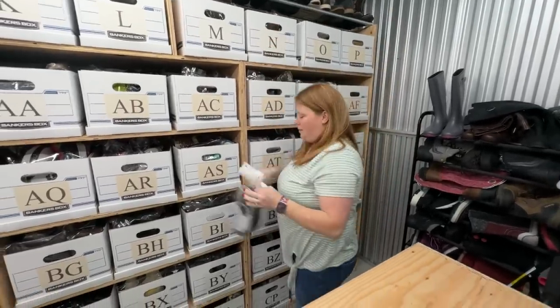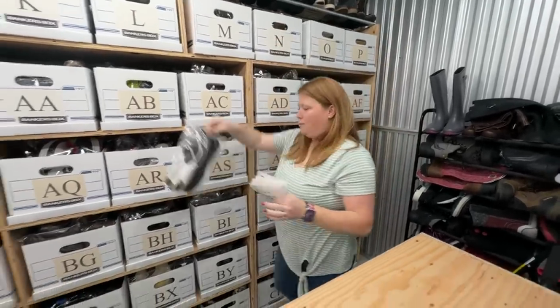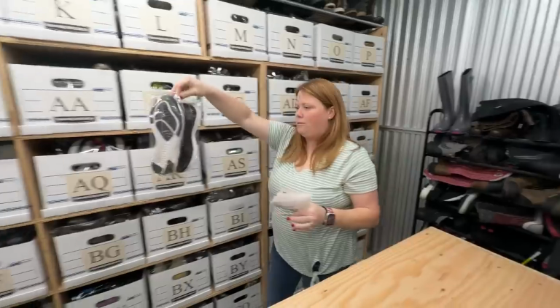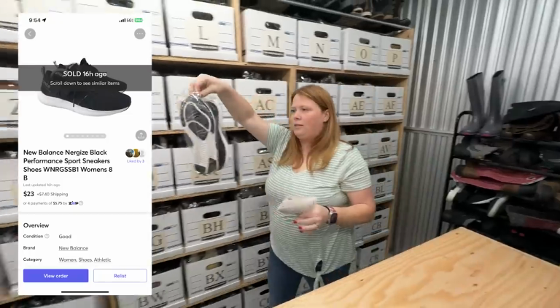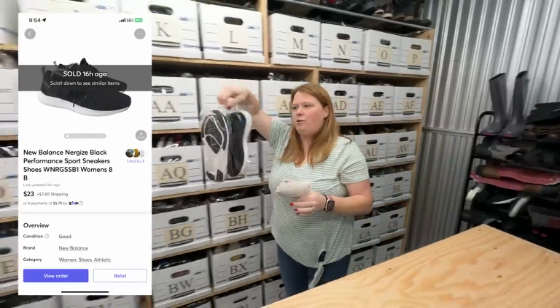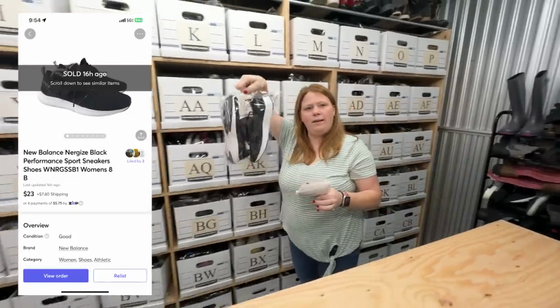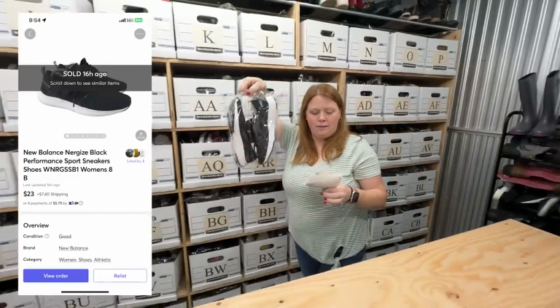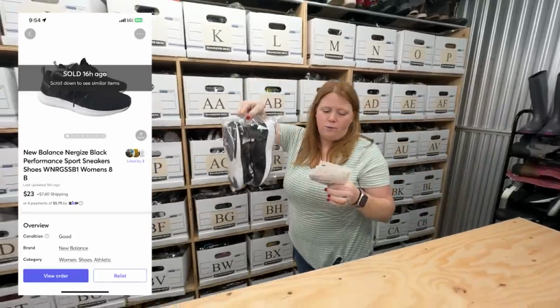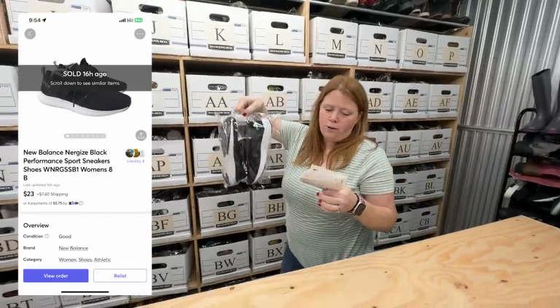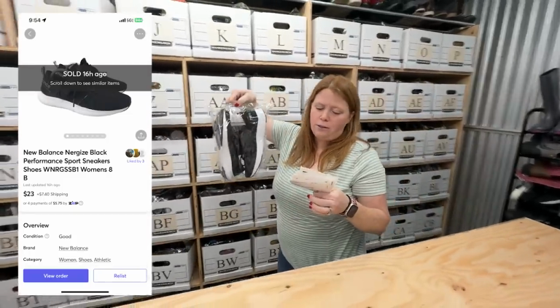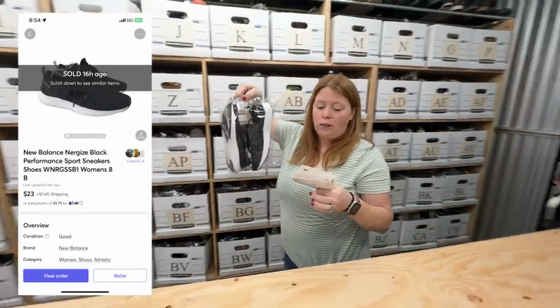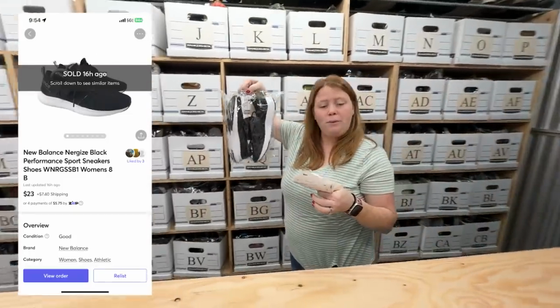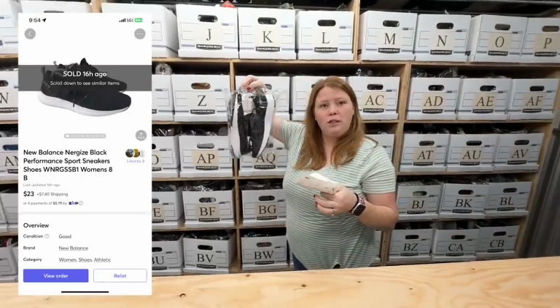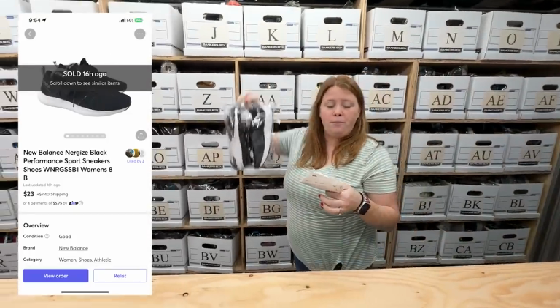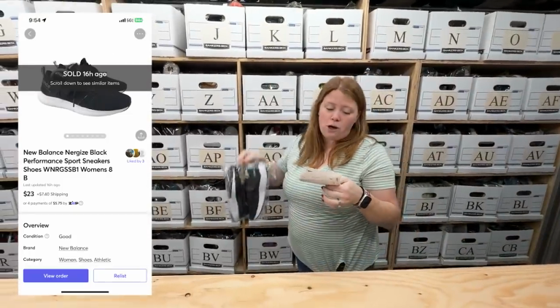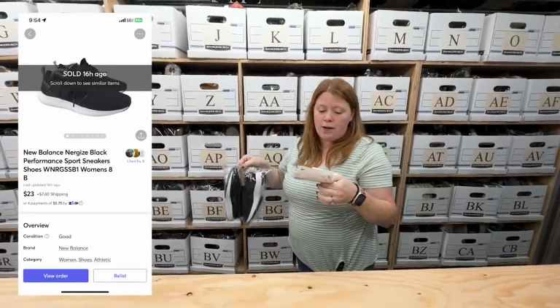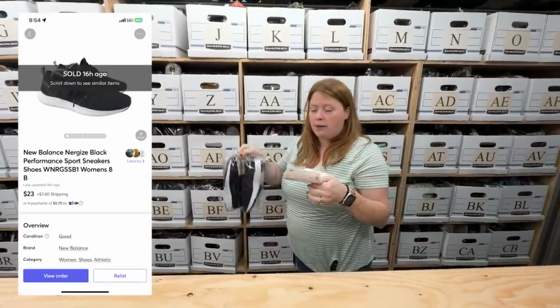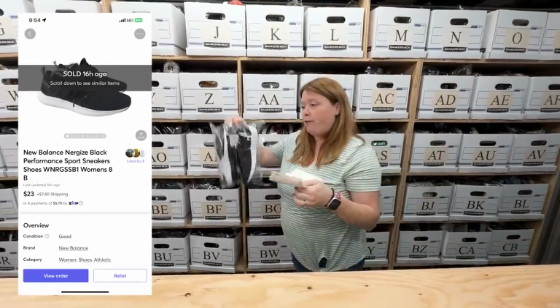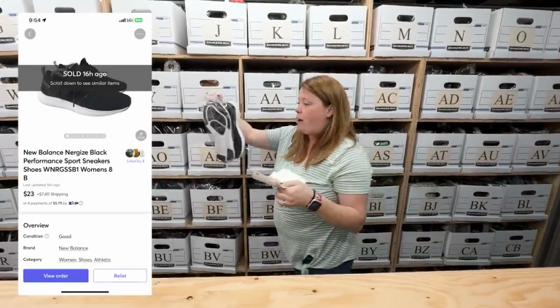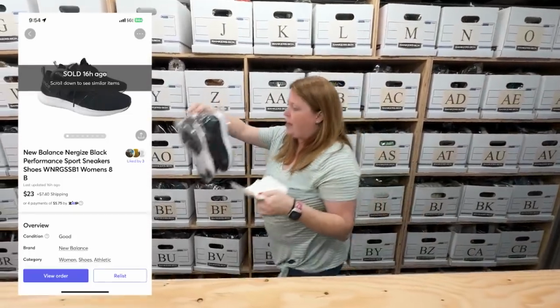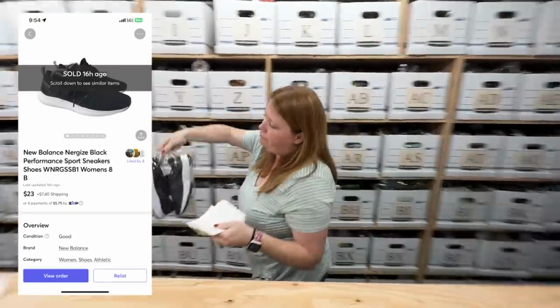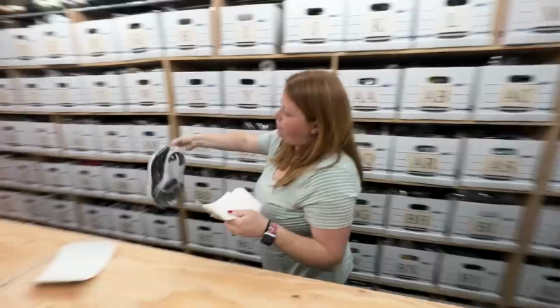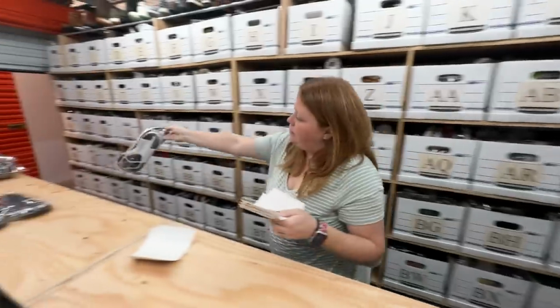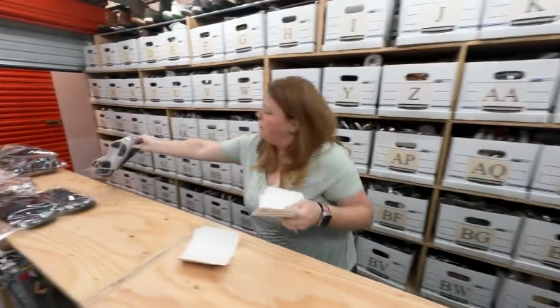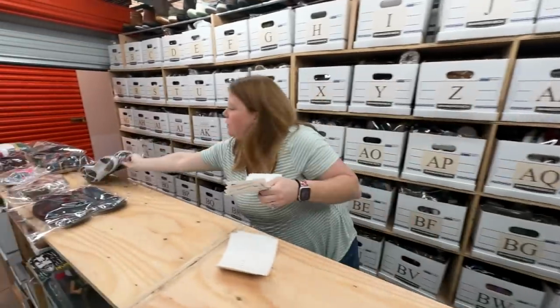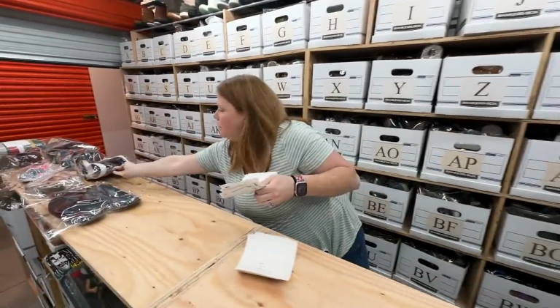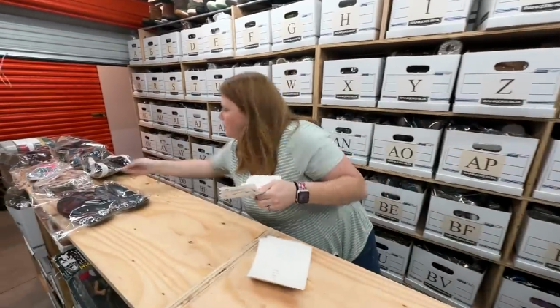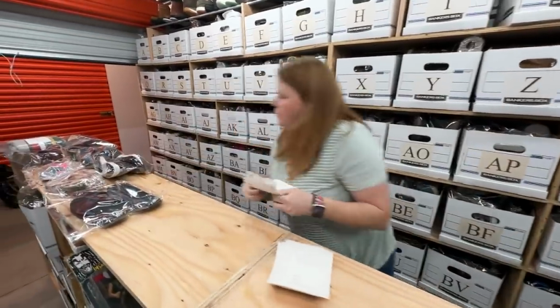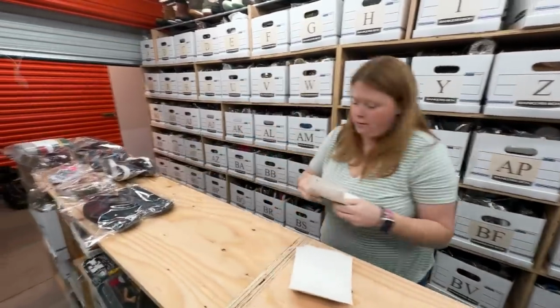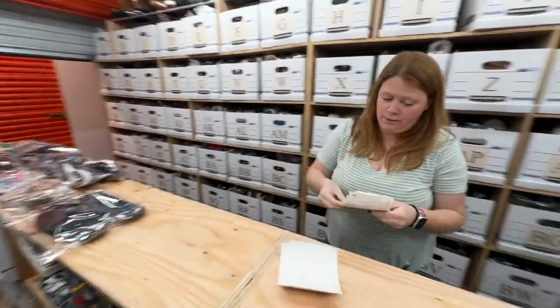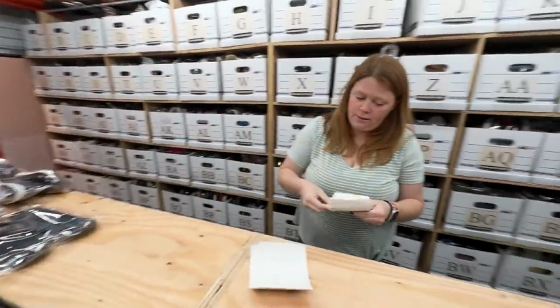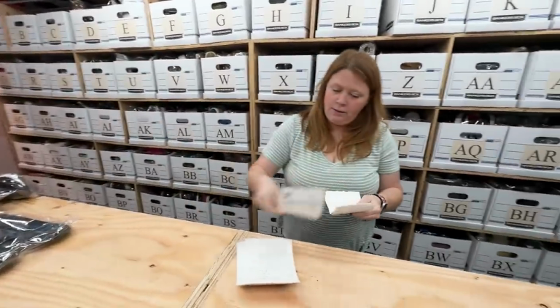Sold these New Balance shoes for $23 plus shipping on Mercari. I bought them for $5 — very nice.